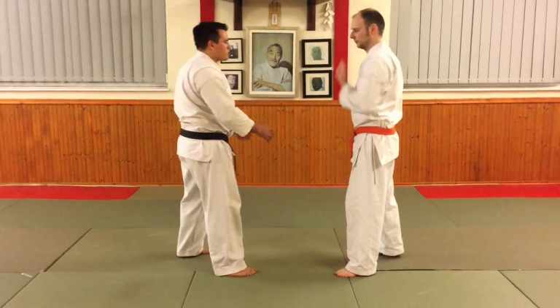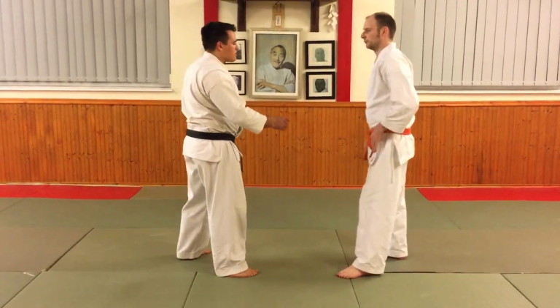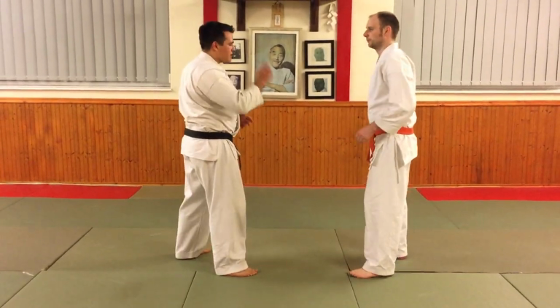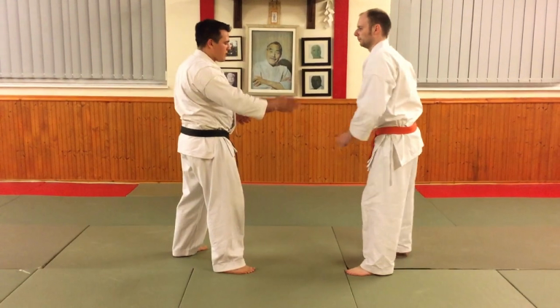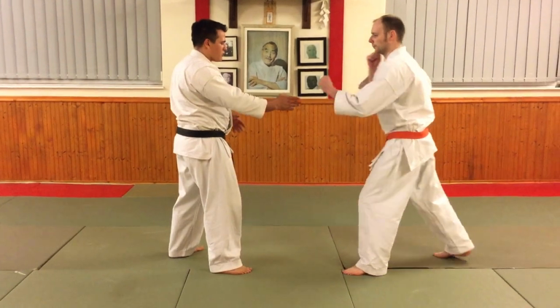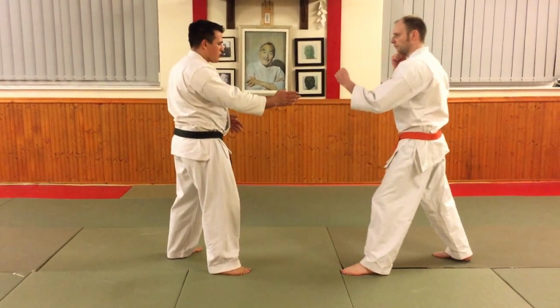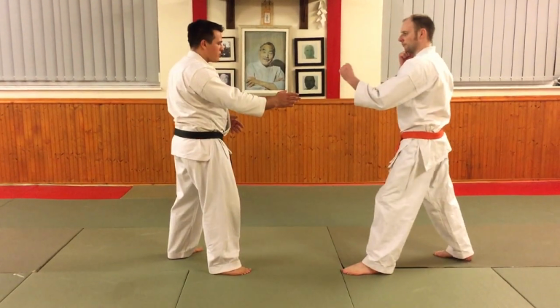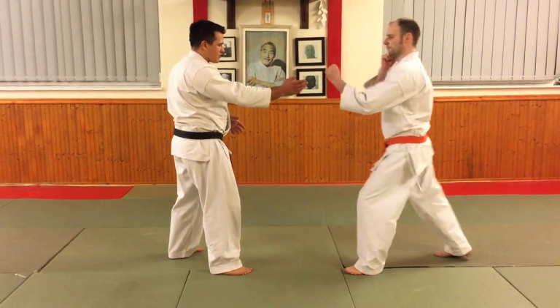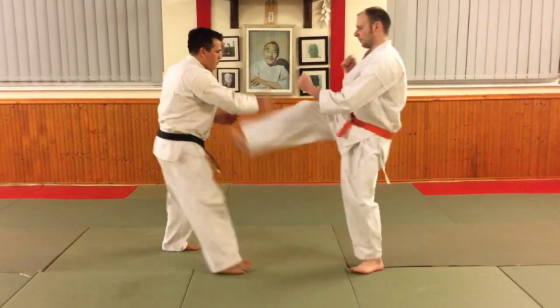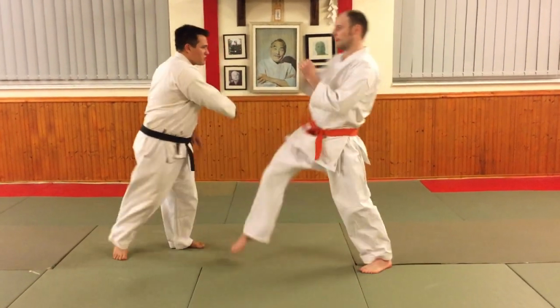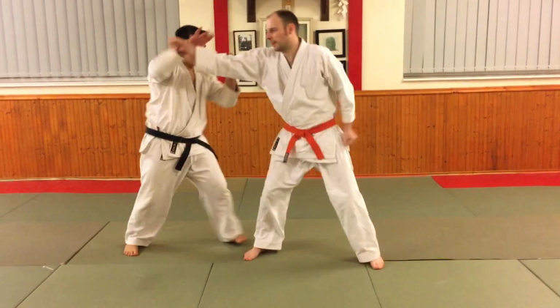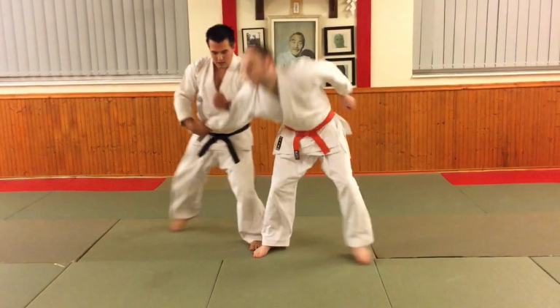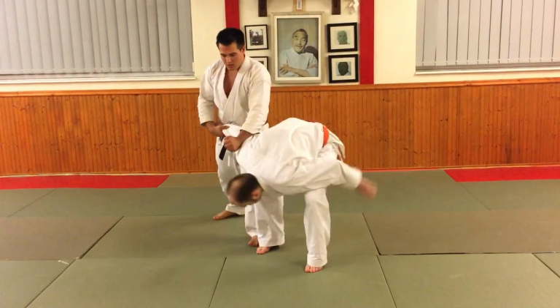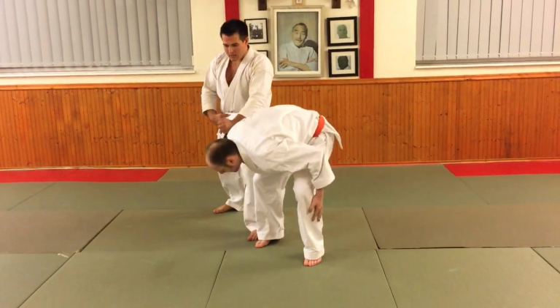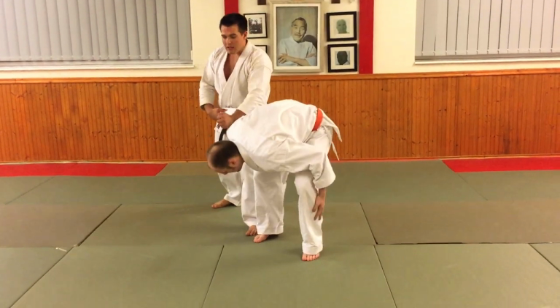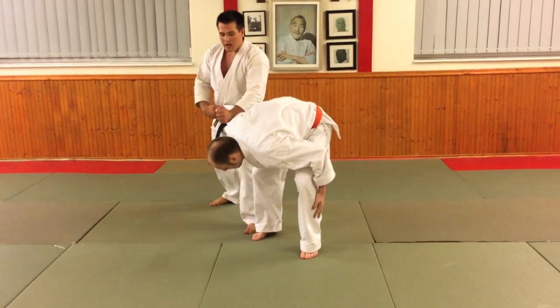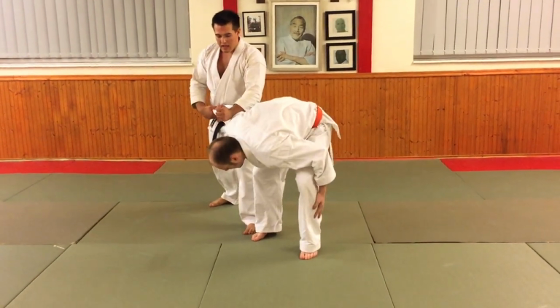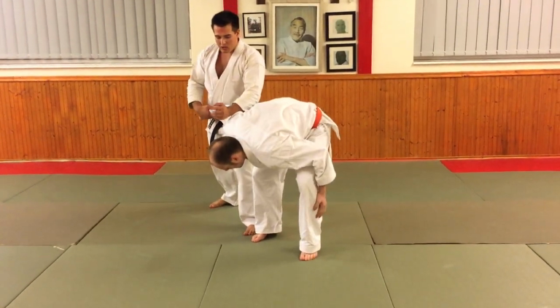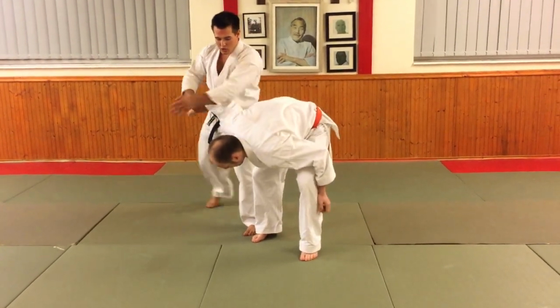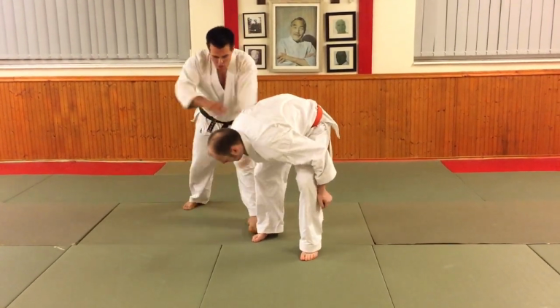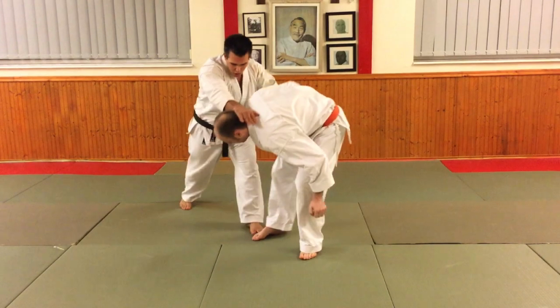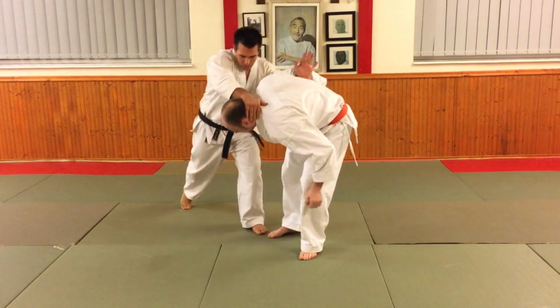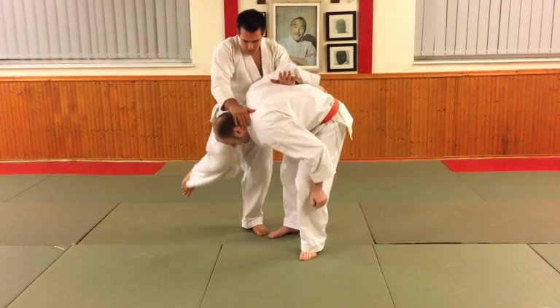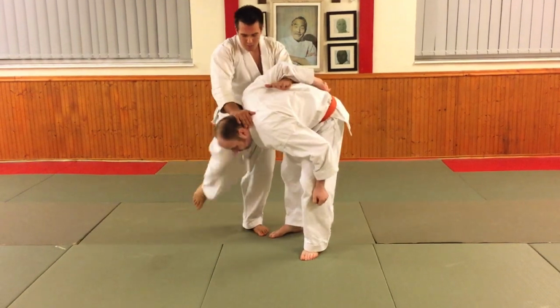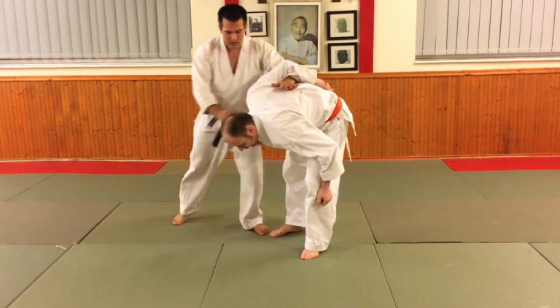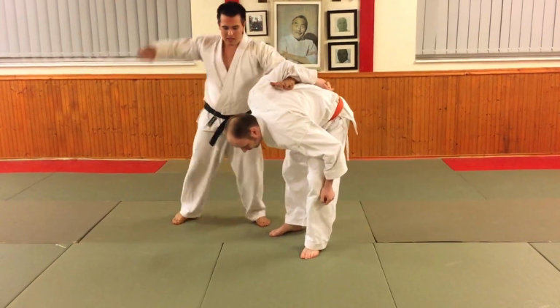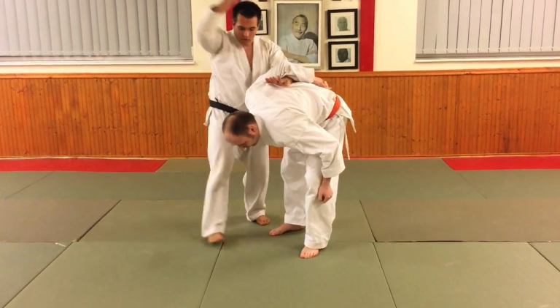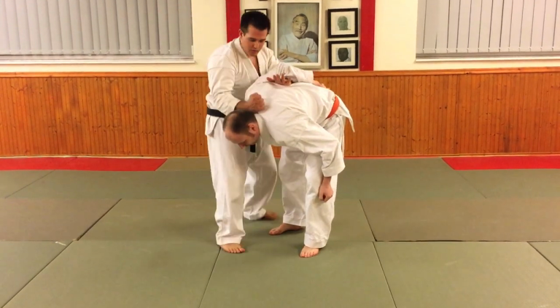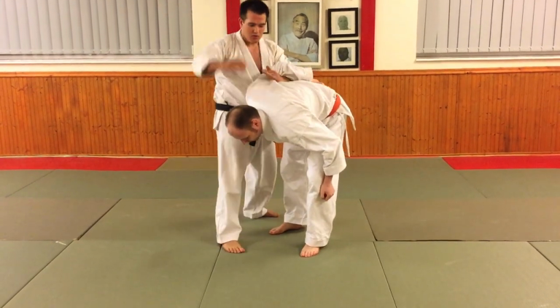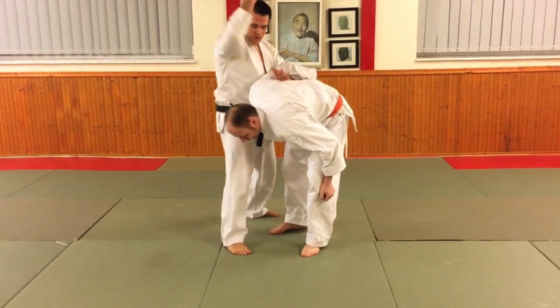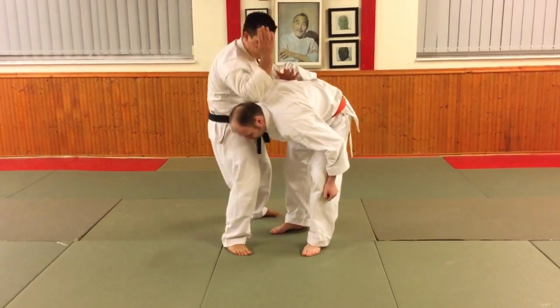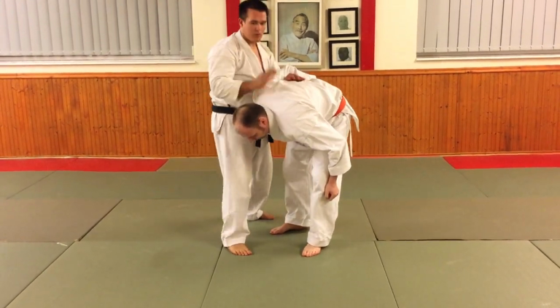Of course you don't need to take him down at all. From here I can just choose to open, bring the knee, follow through with the strike, follow through with an elbow.